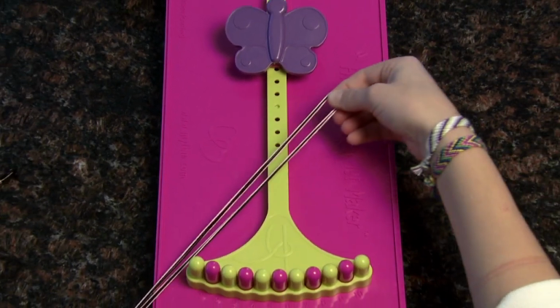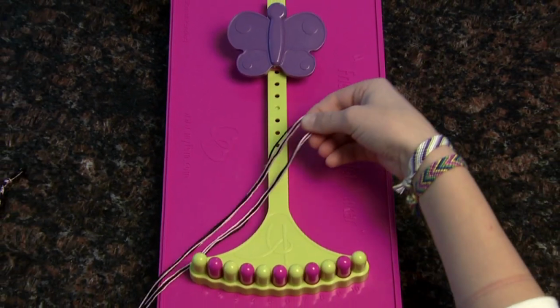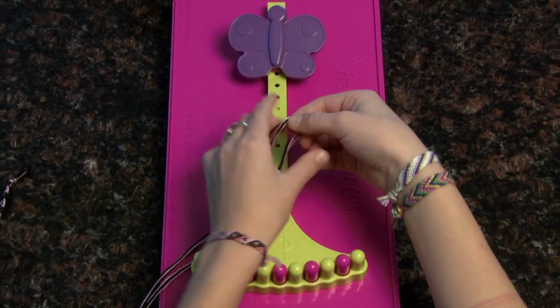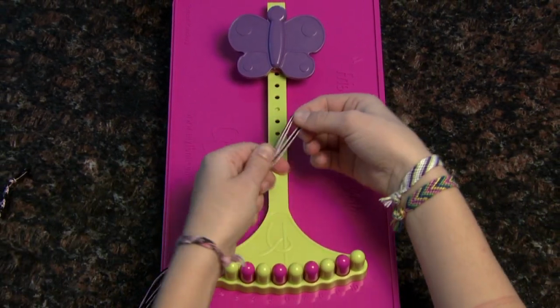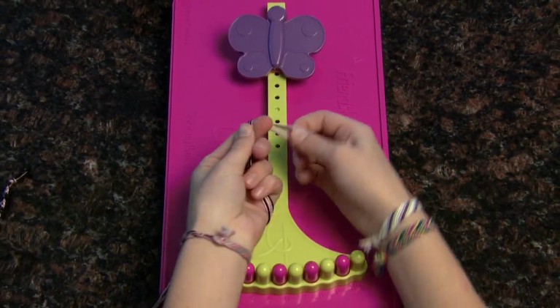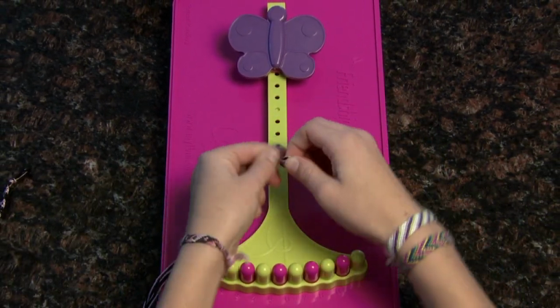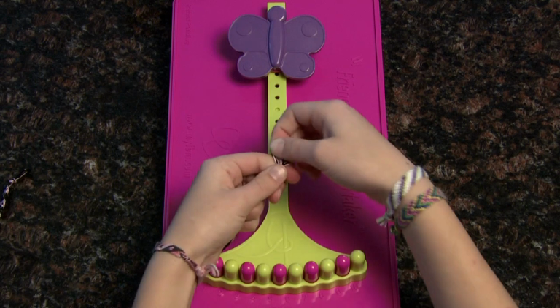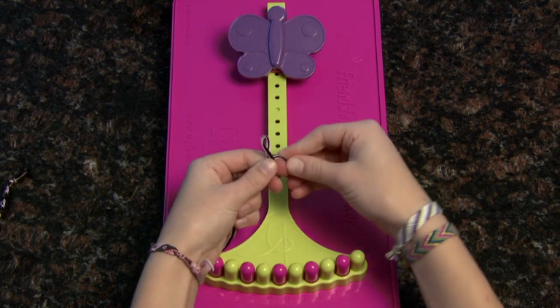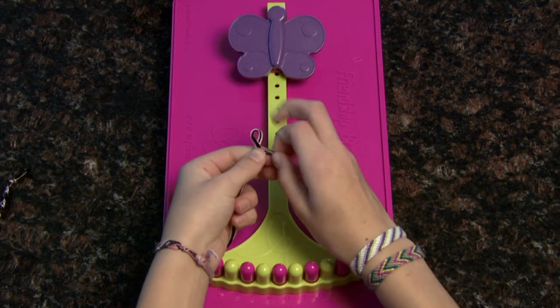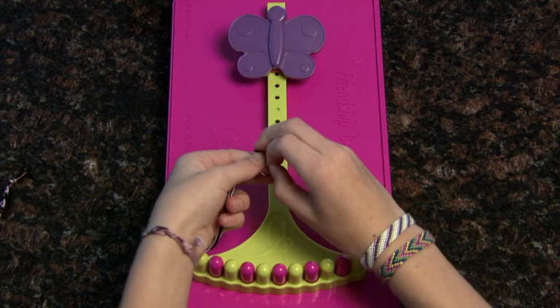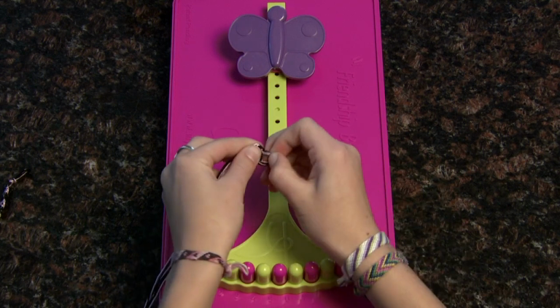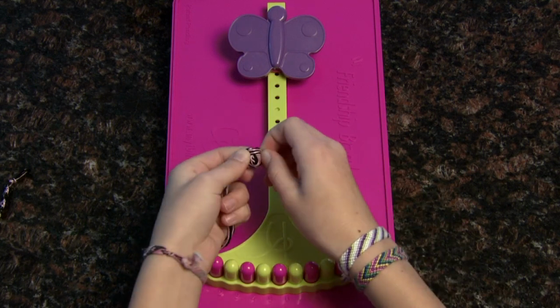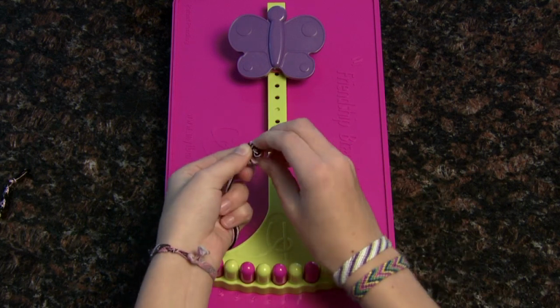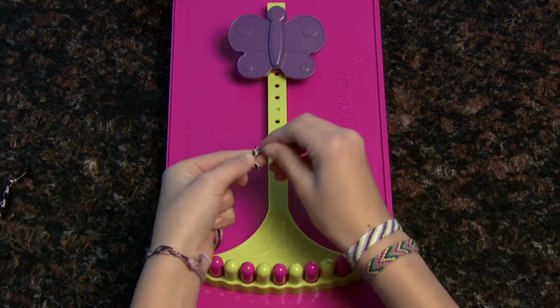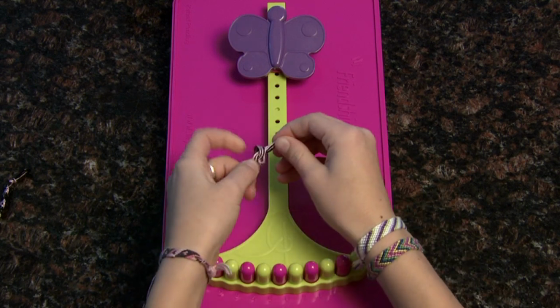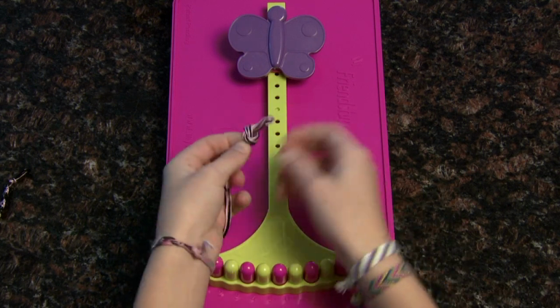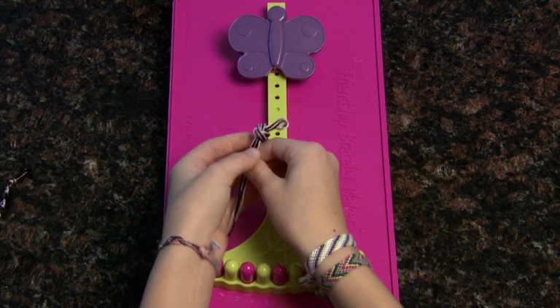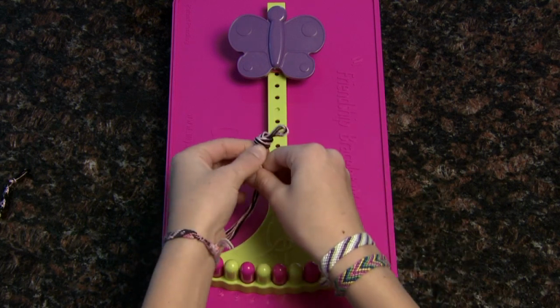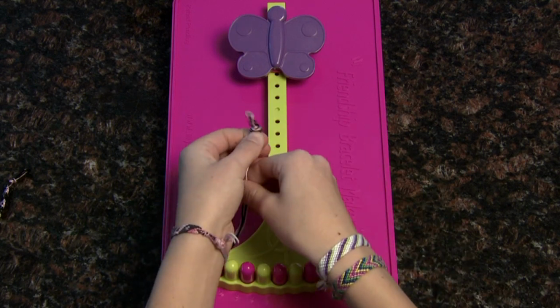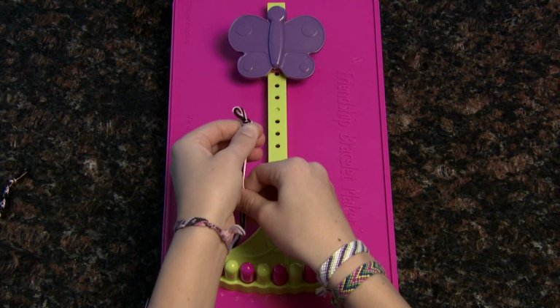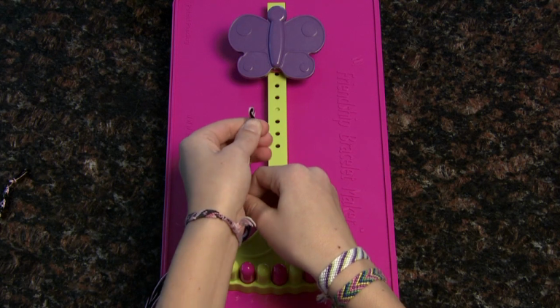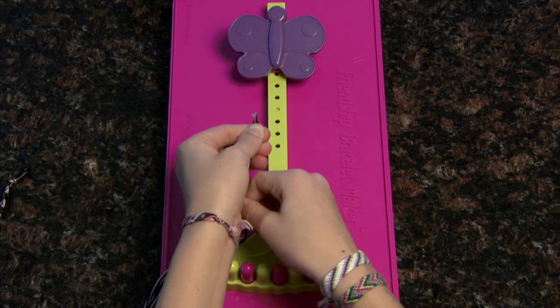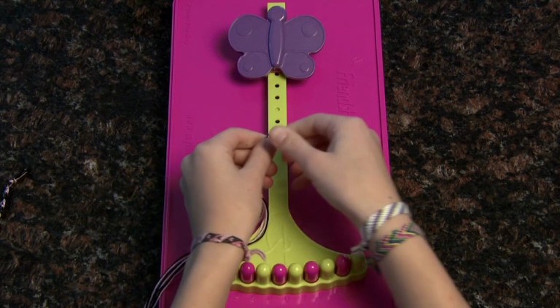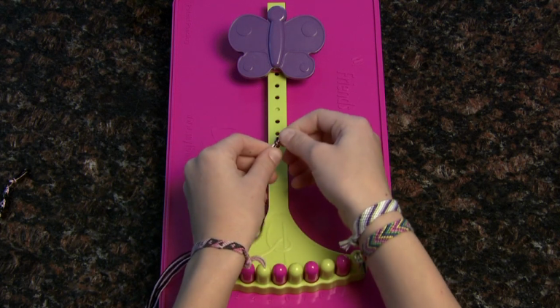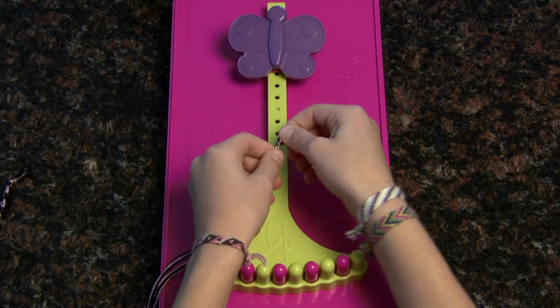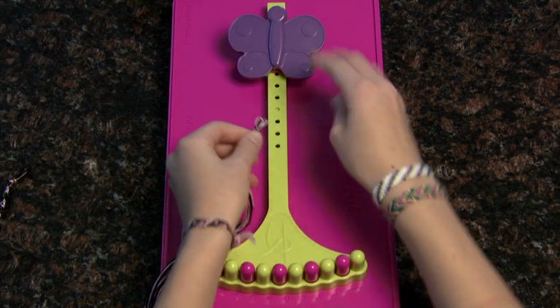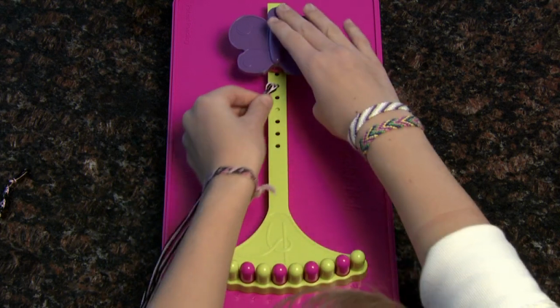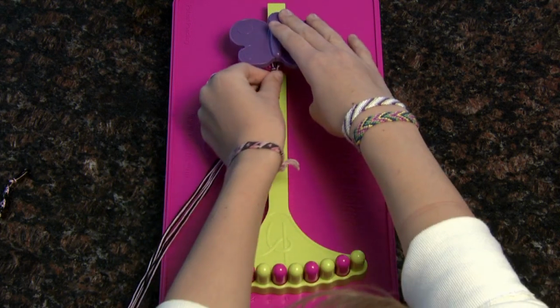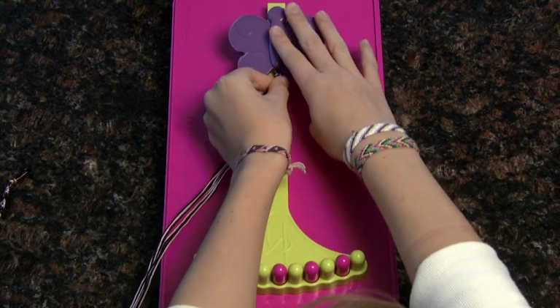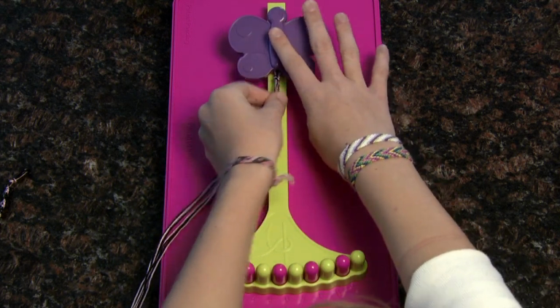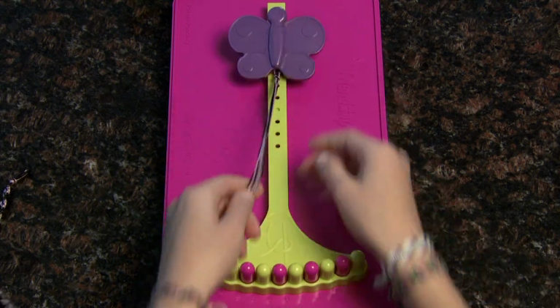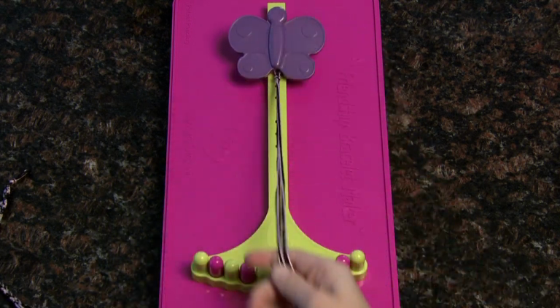Fold your string in half. Make sure you use all your strings to make a knot a half an inch from the top. This knot will be used to hold your butterfly clip in place and finish your bracelet.